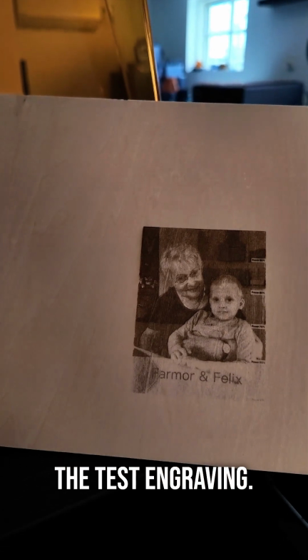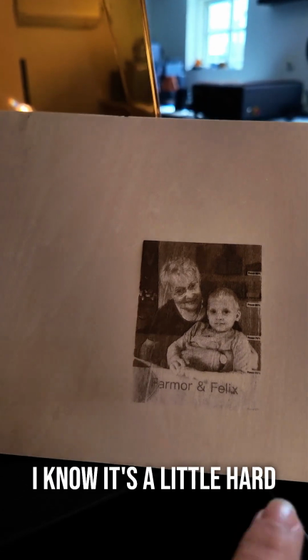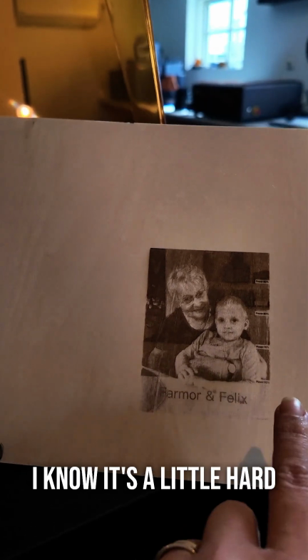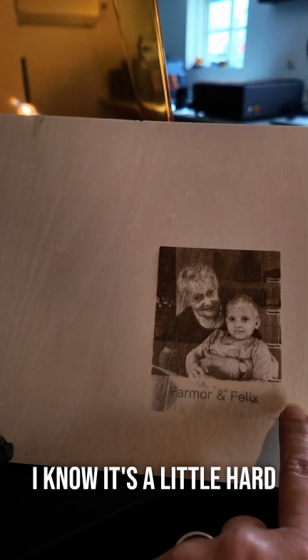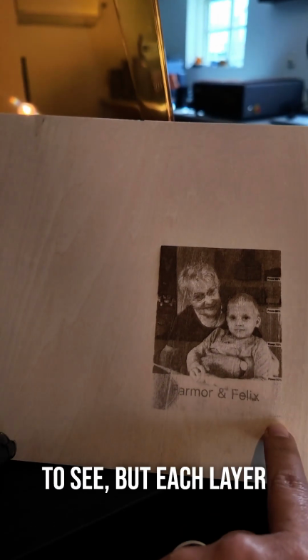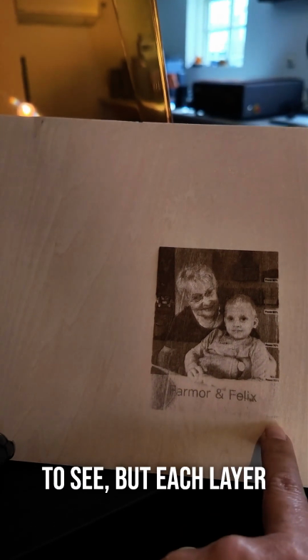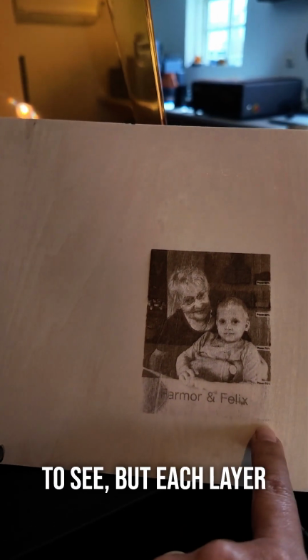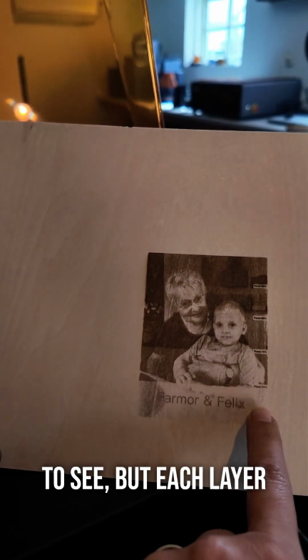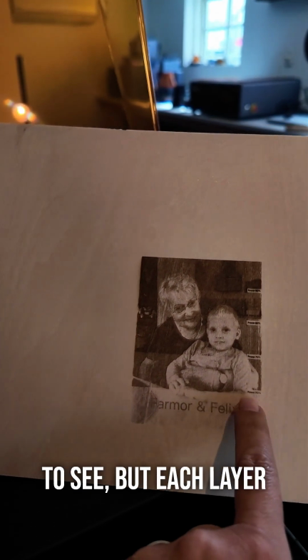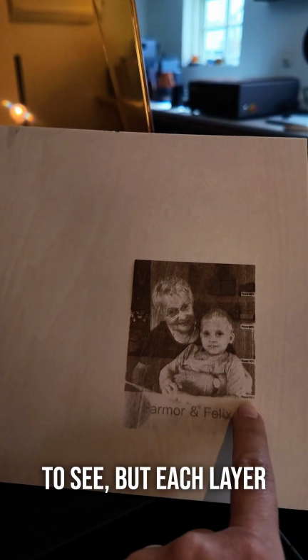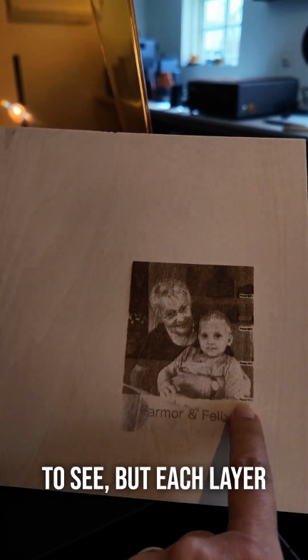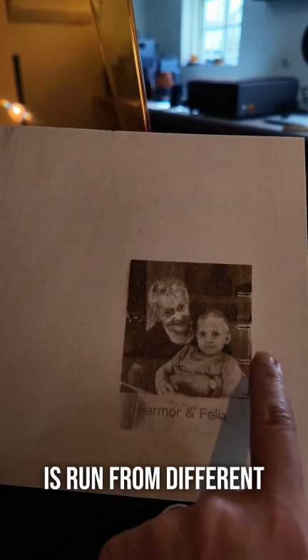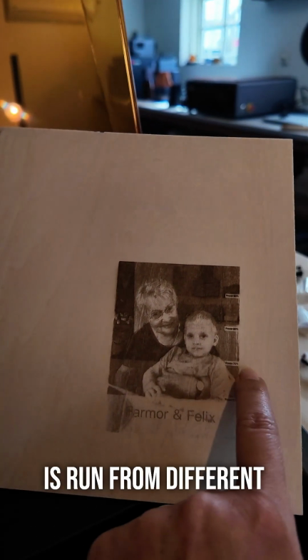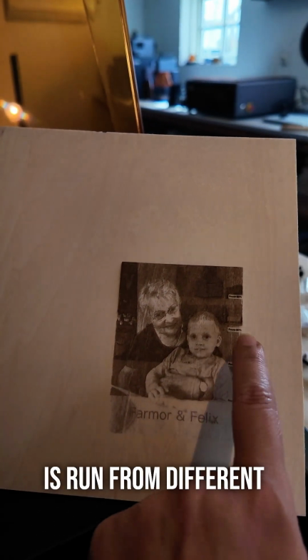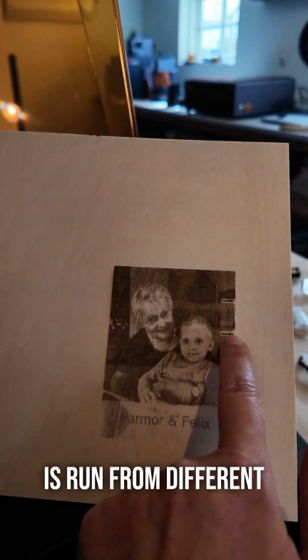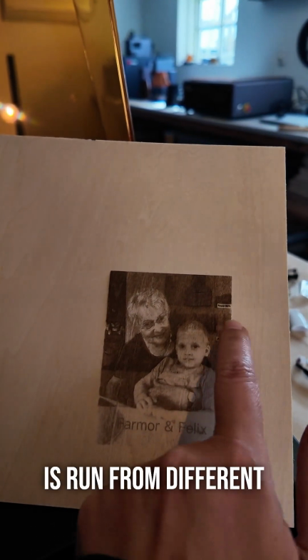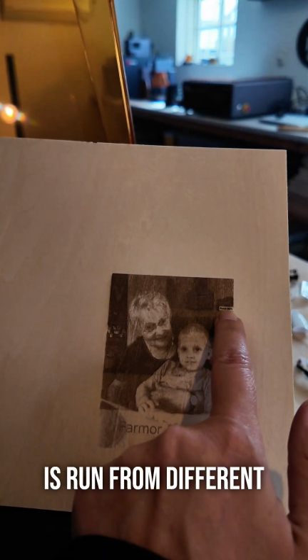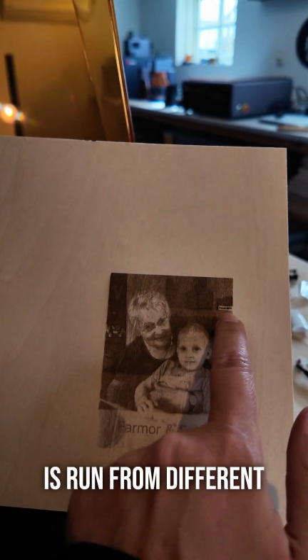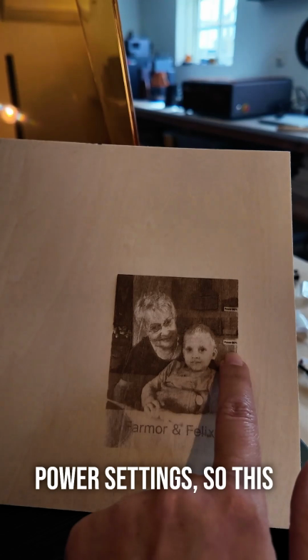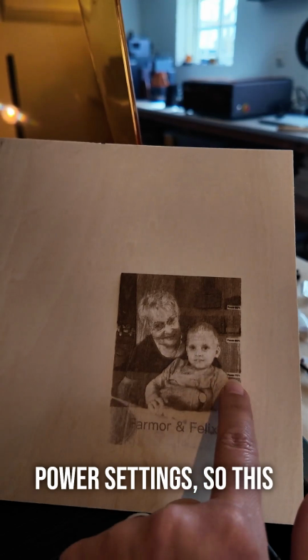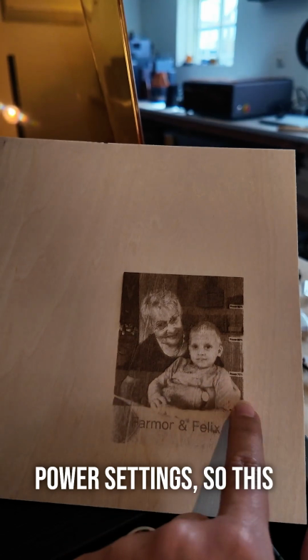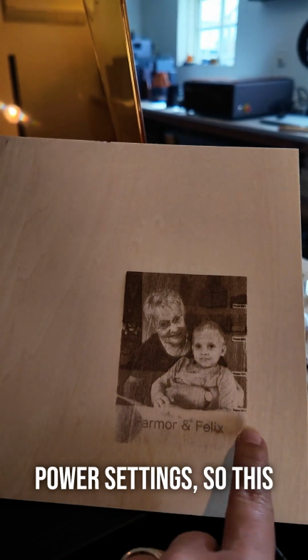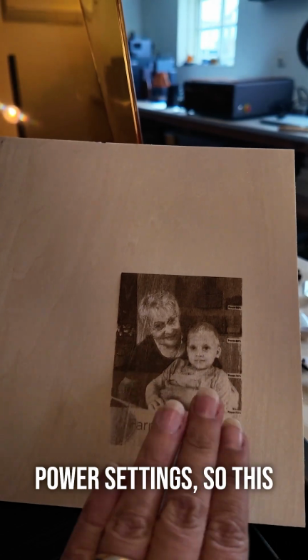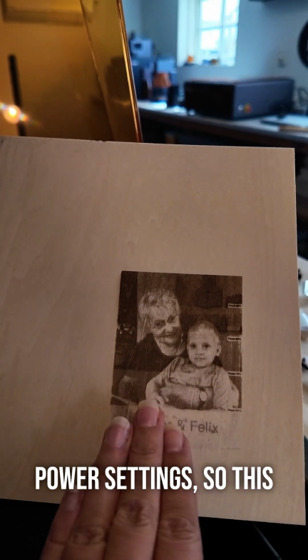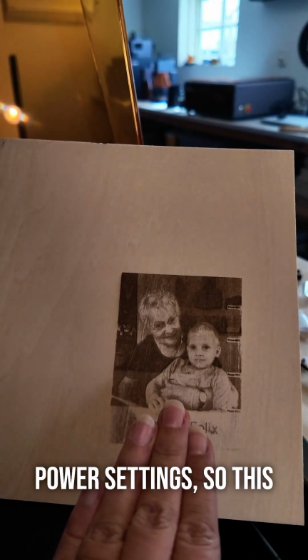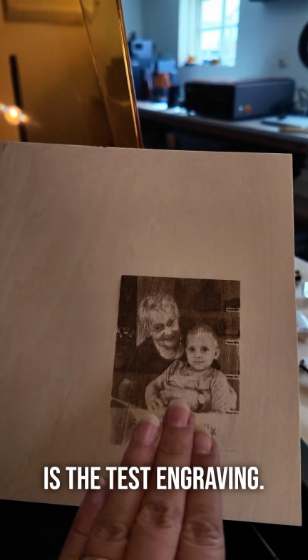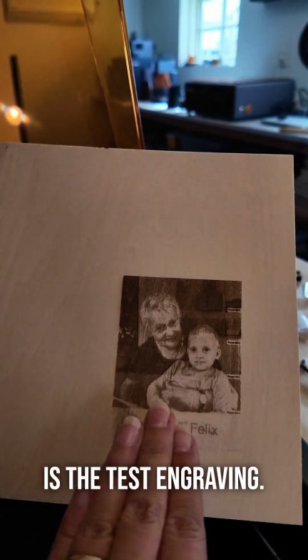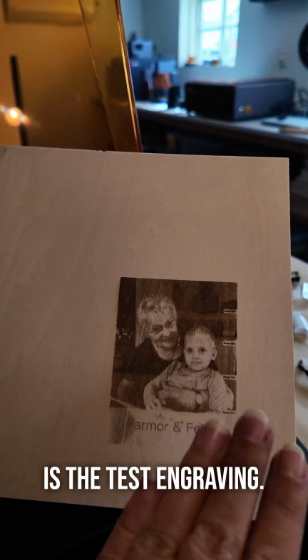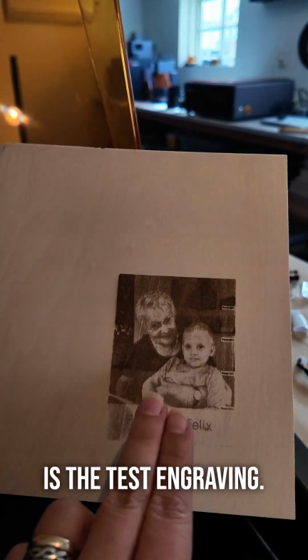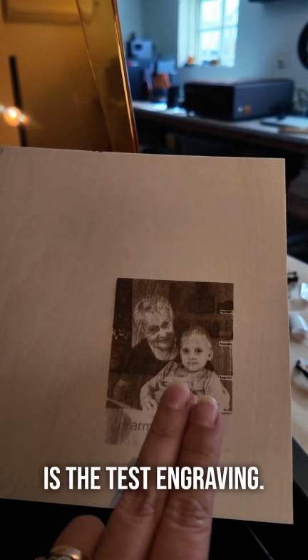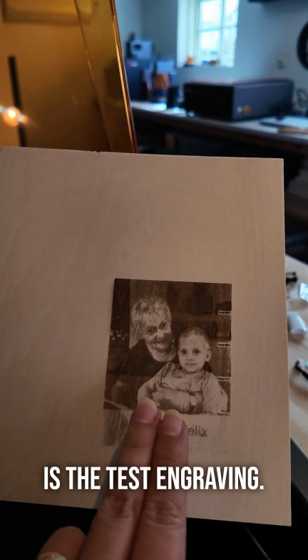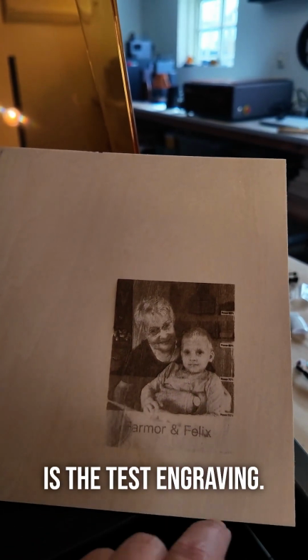This is the result of the test engraving. I know it's a little hard to see, but each layer is run from different power settings, so this is the test engraving.